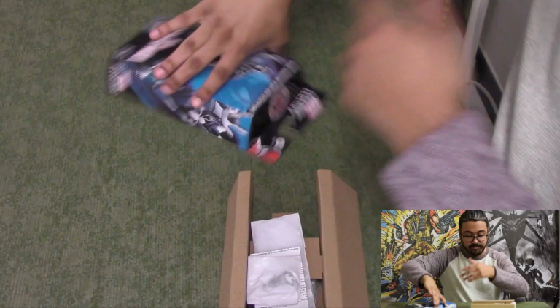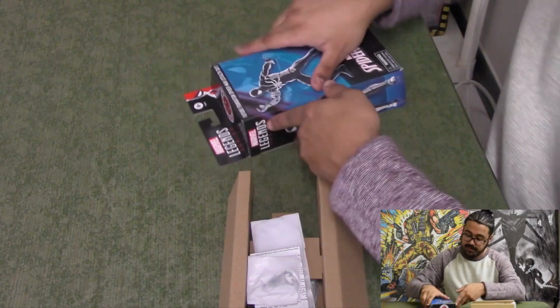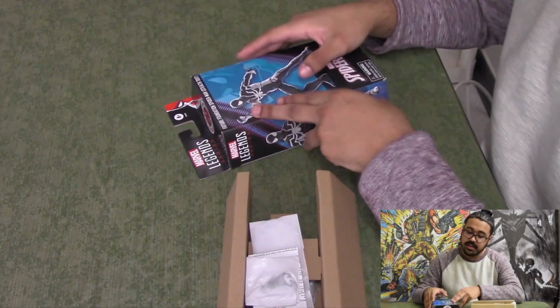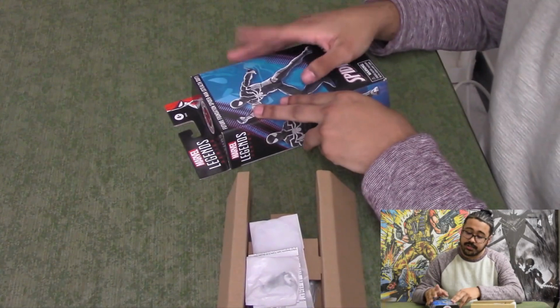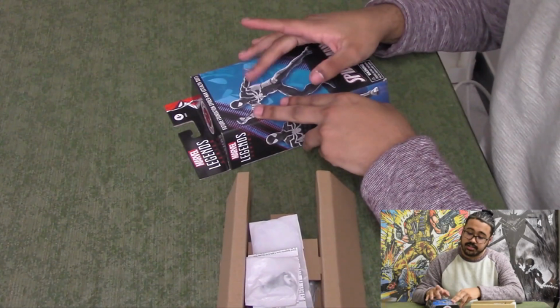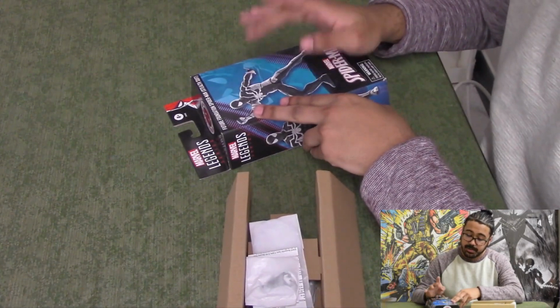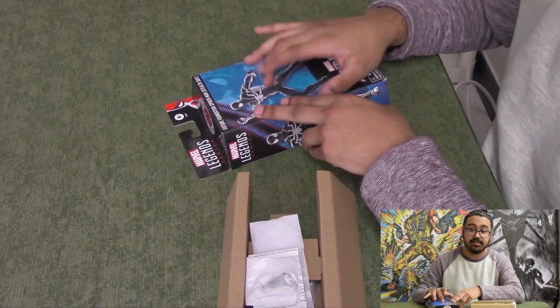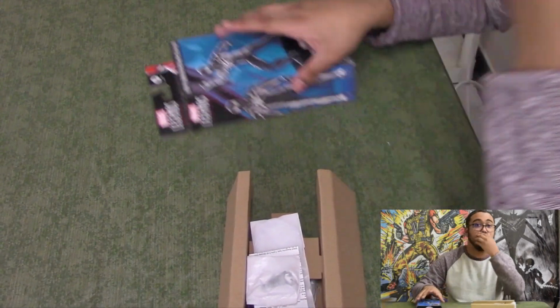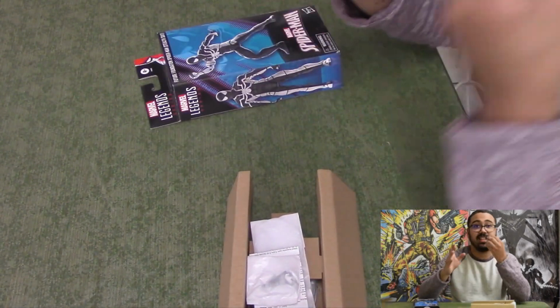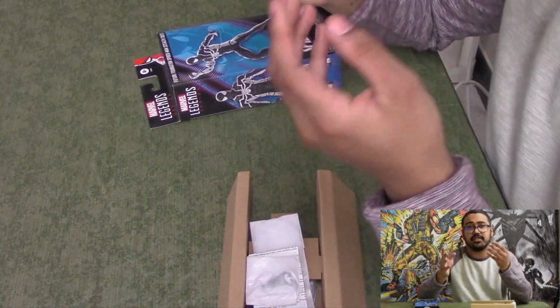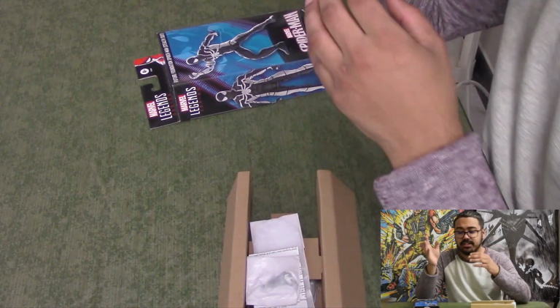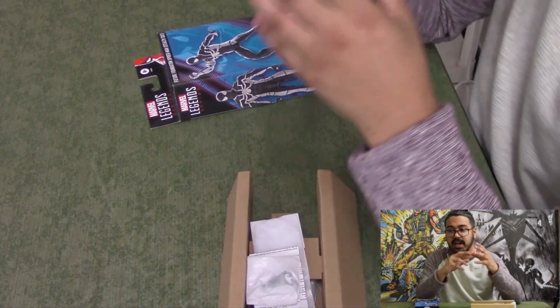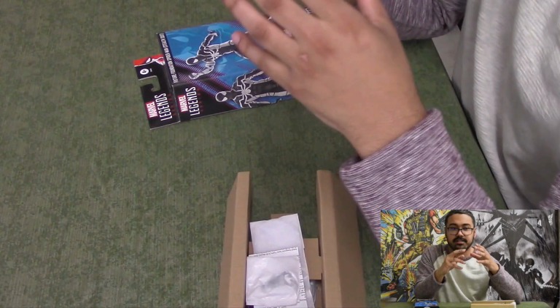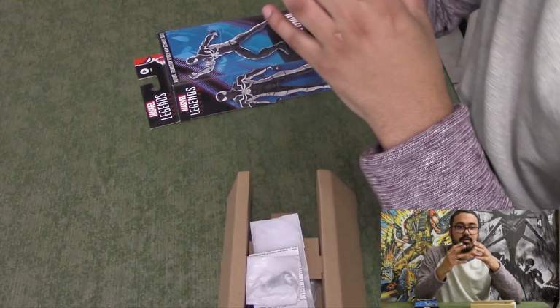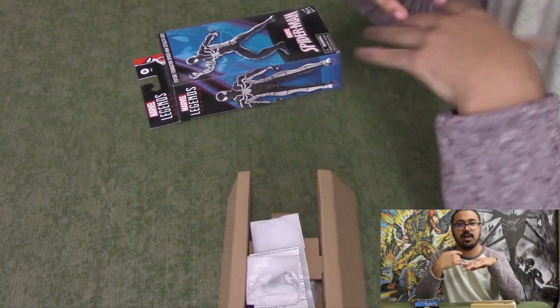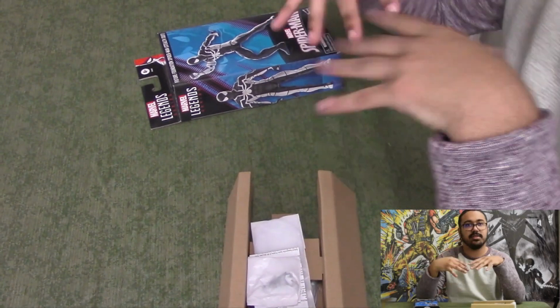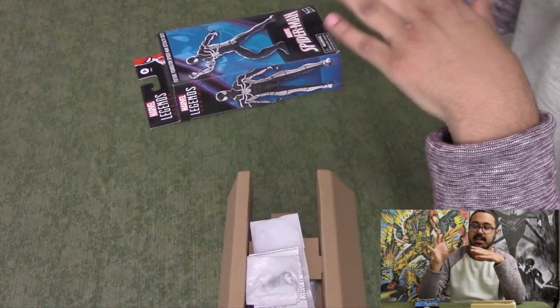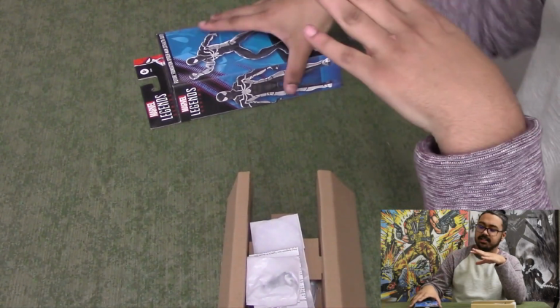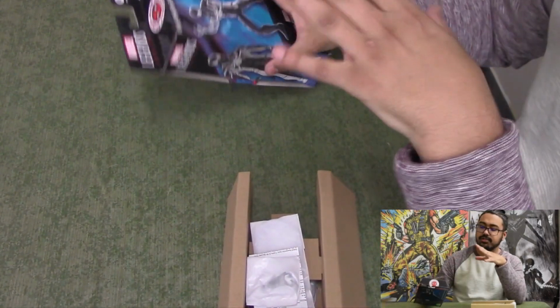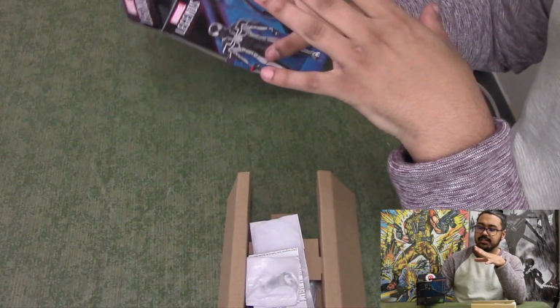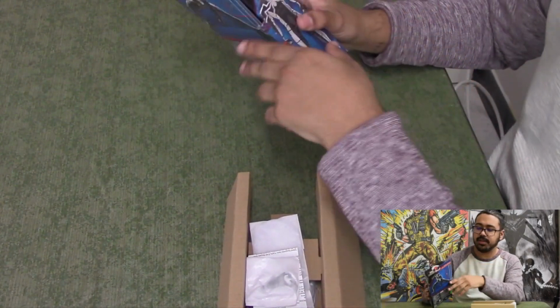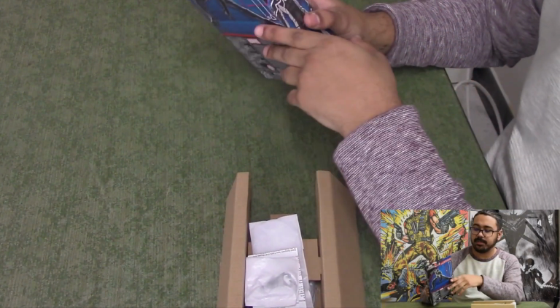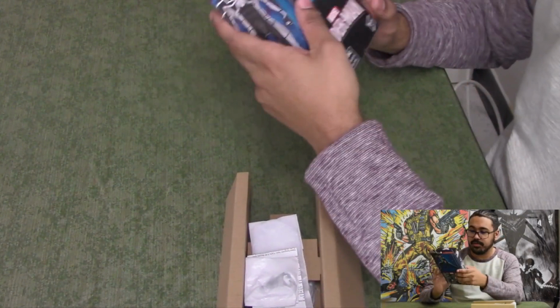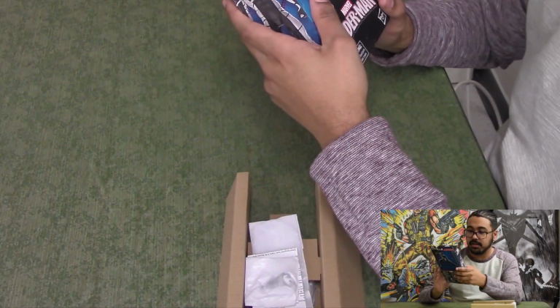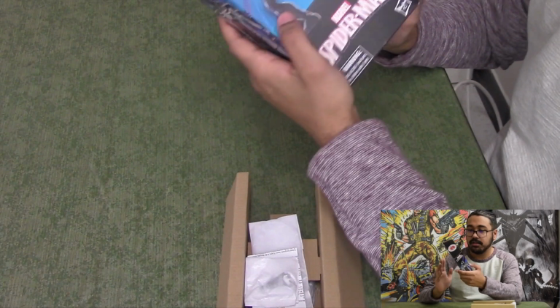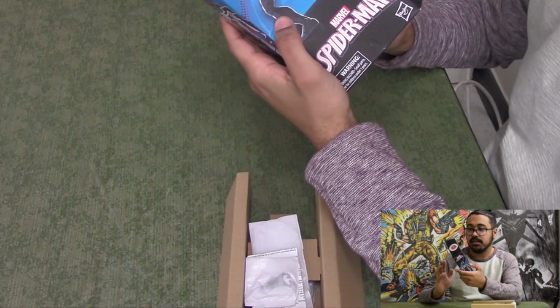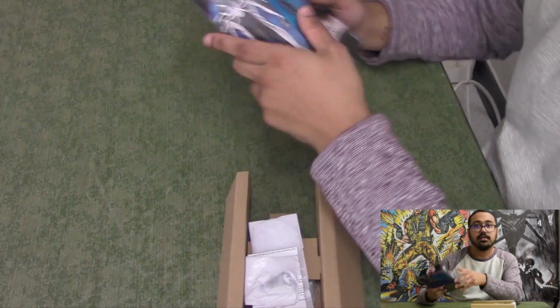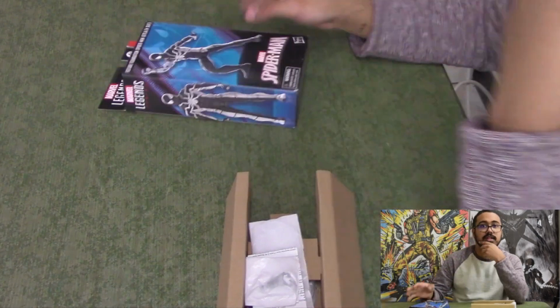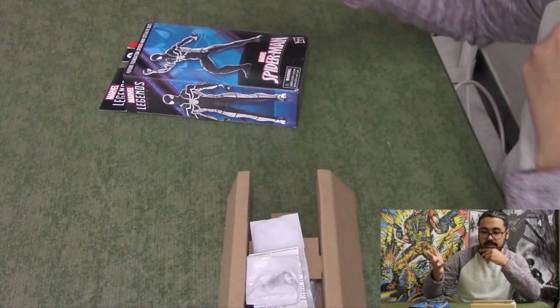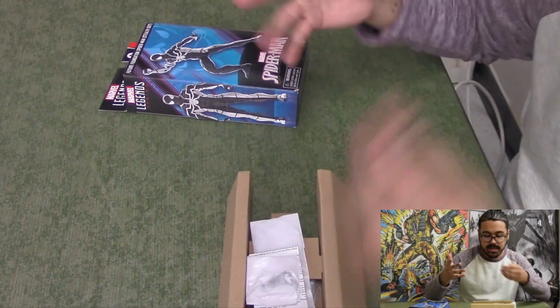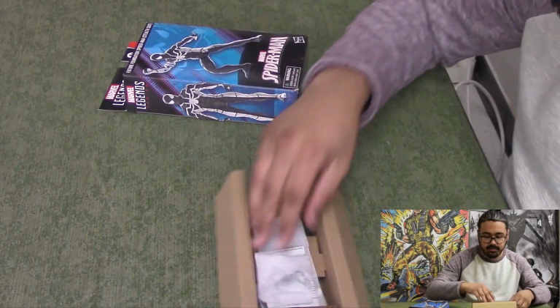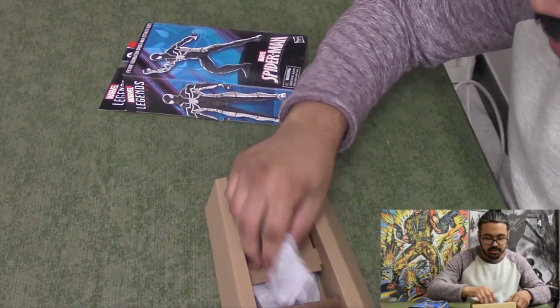We have Future Foundation Spider-Man Stealth Suit. I love the Future Foundation Spider-Man suit where it's all white with little bits of black. The stealth suit's pretty nice too, but I definitely prefer the regular version.